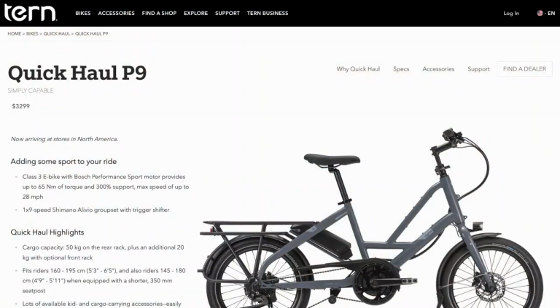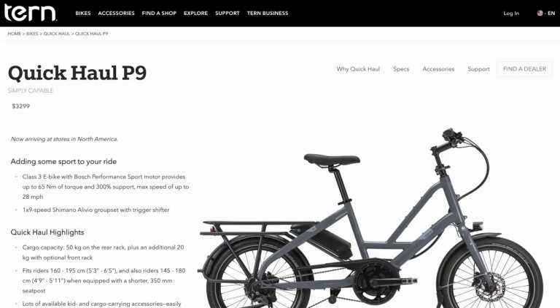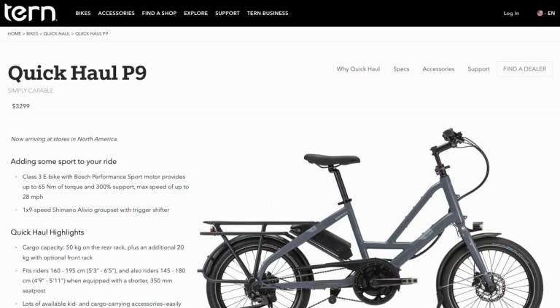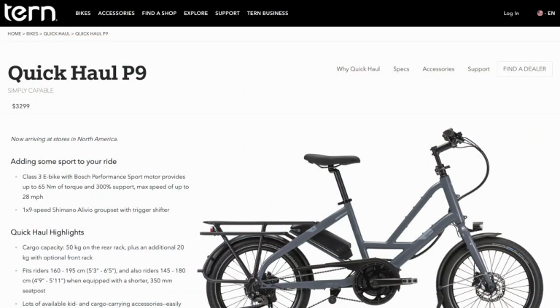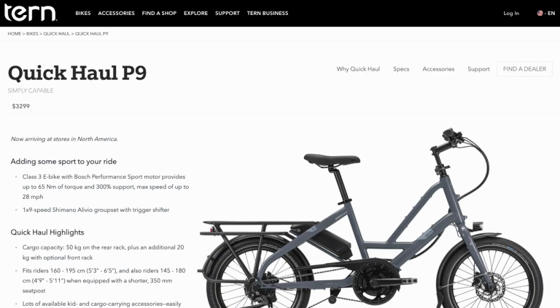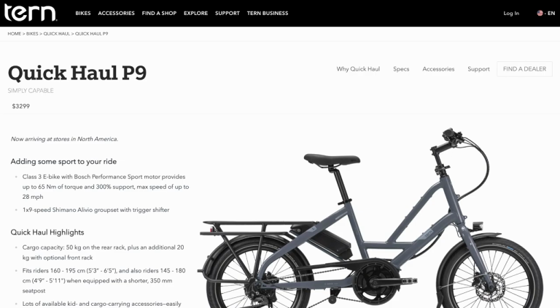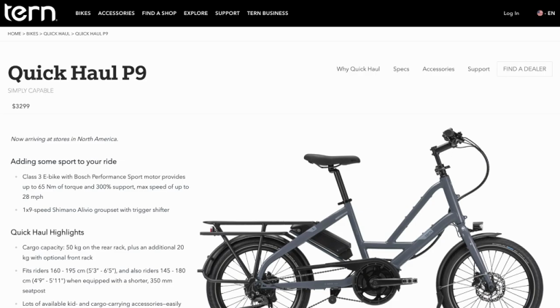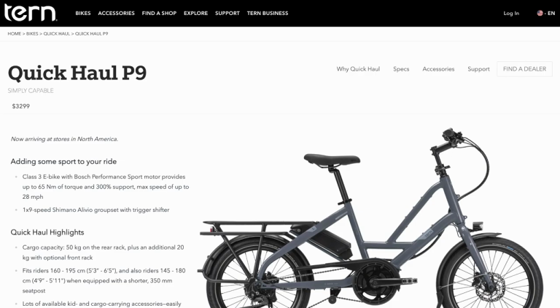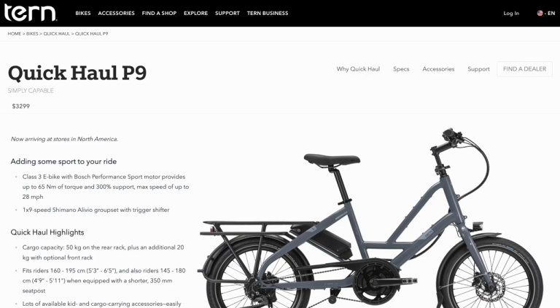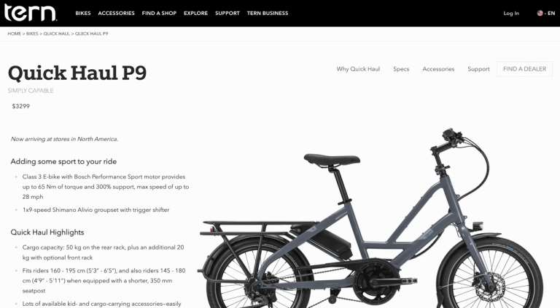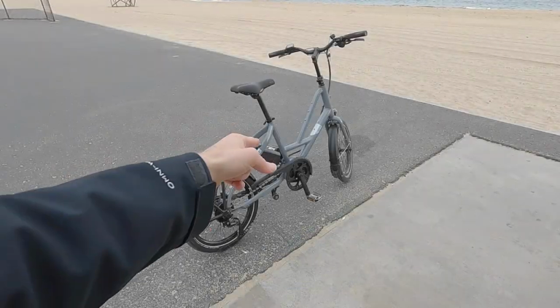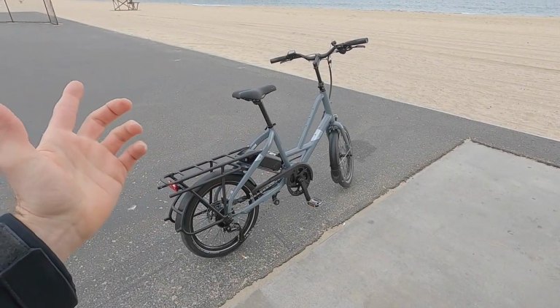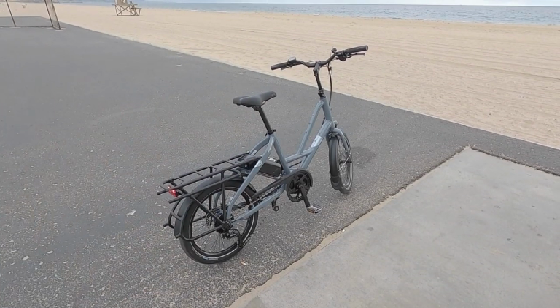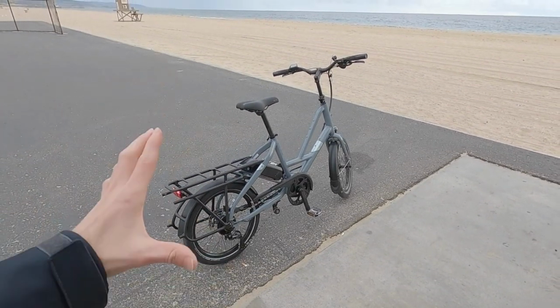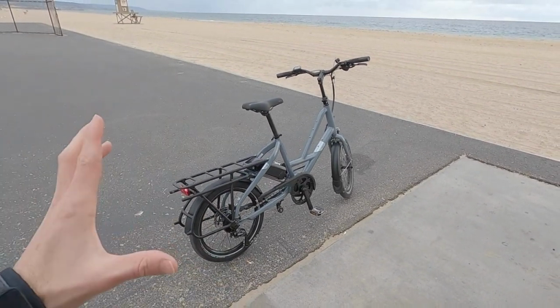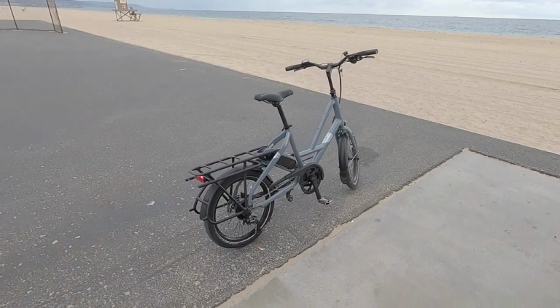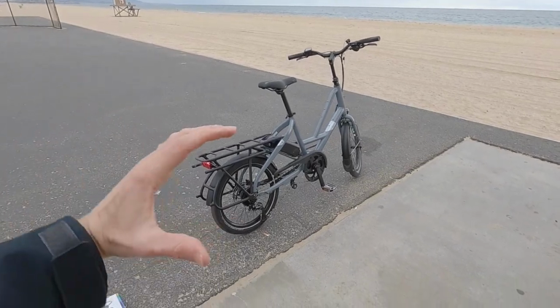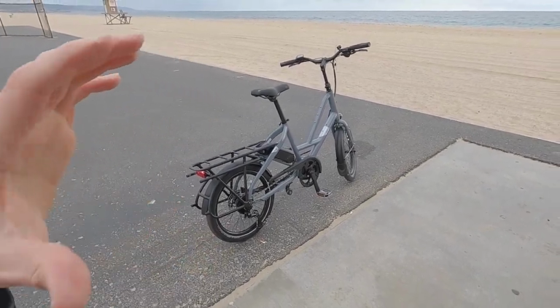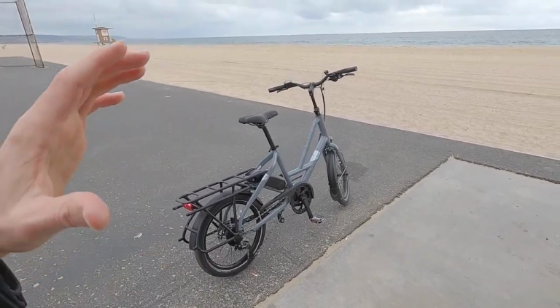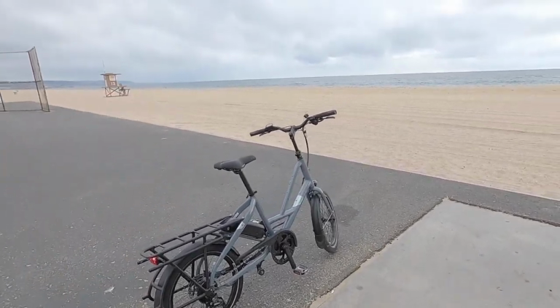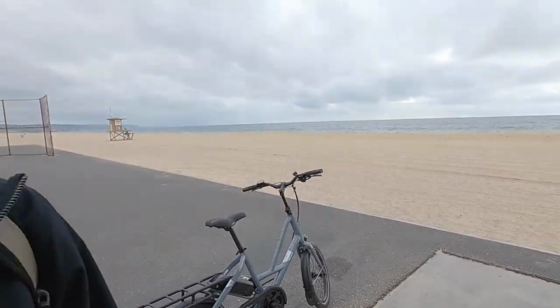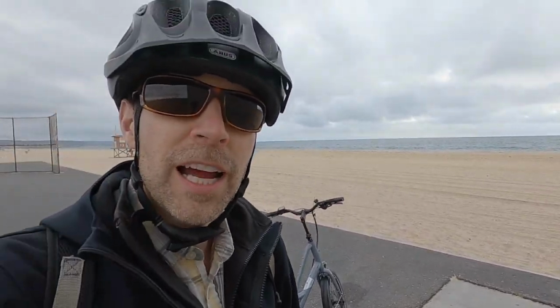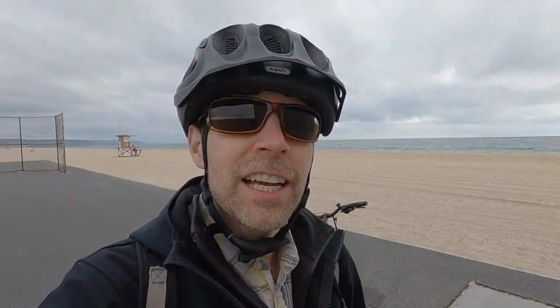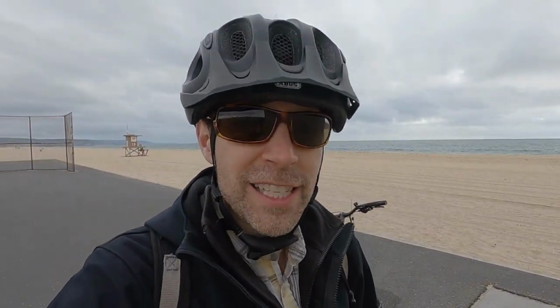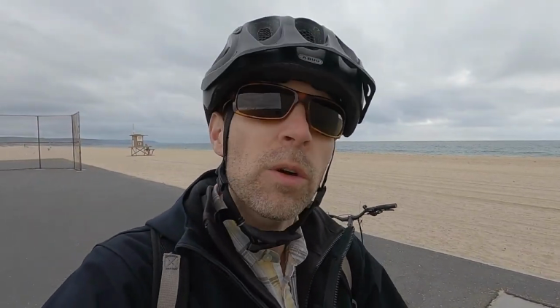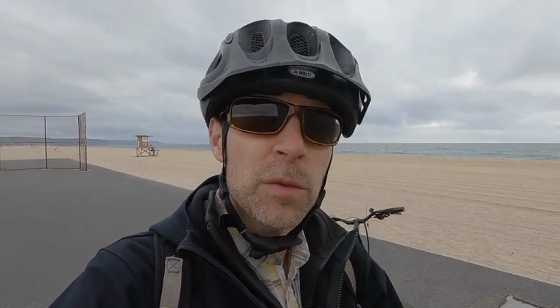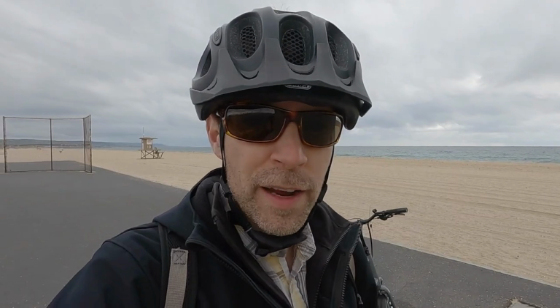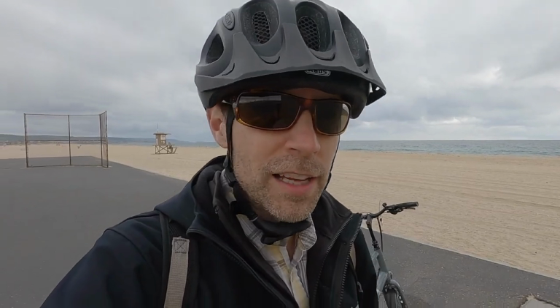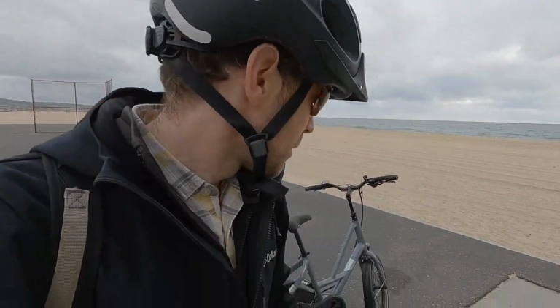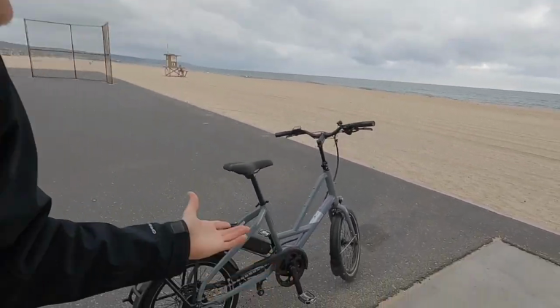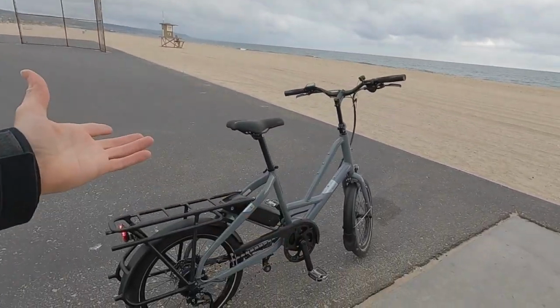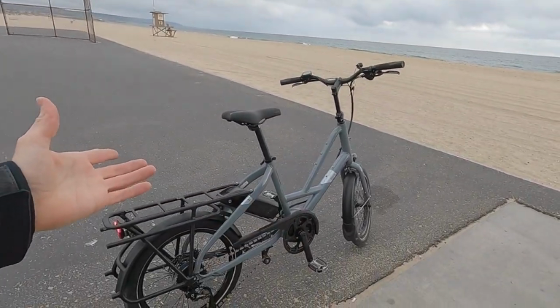It's a nine-speed with a Performance Line Sport motor. It's actually the first time I've tried this class three compact cargo bike — $3,299 USD.